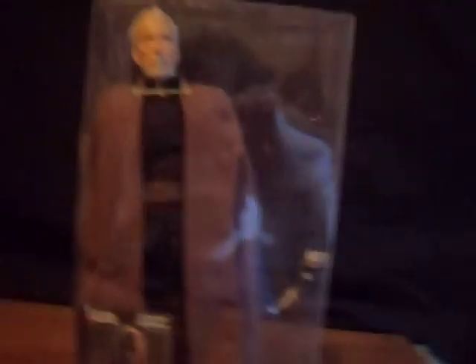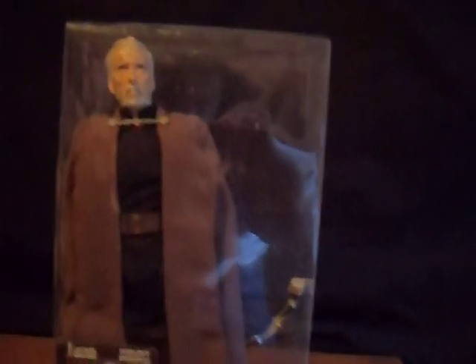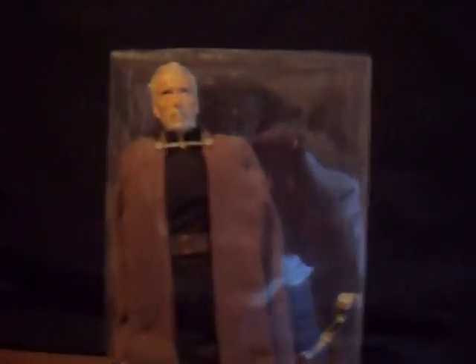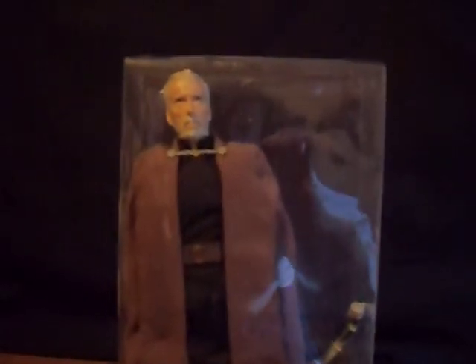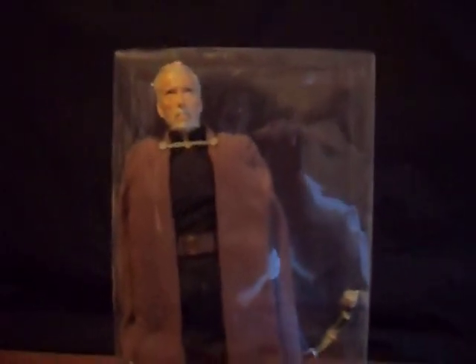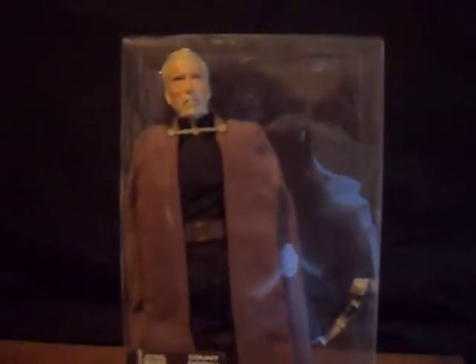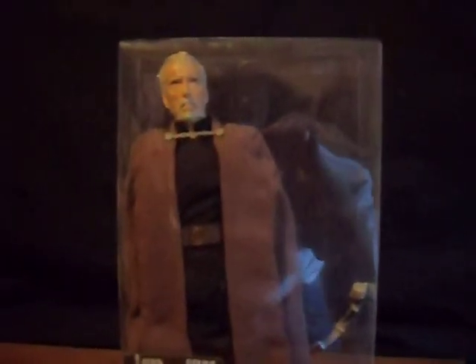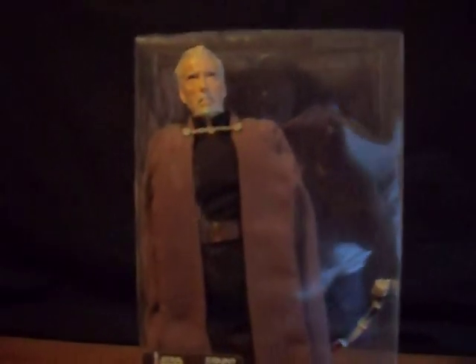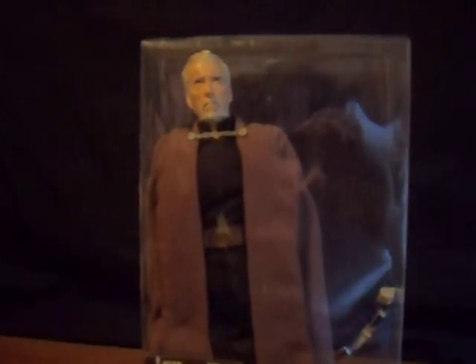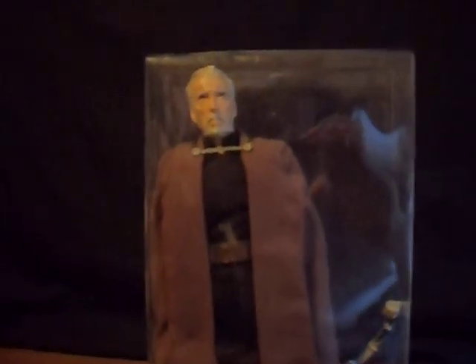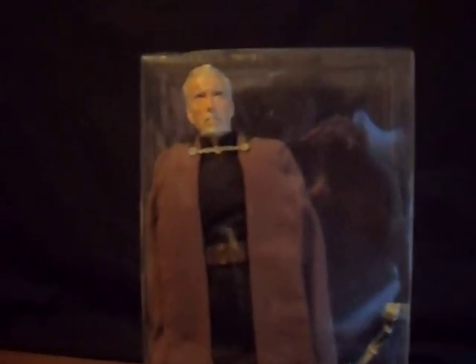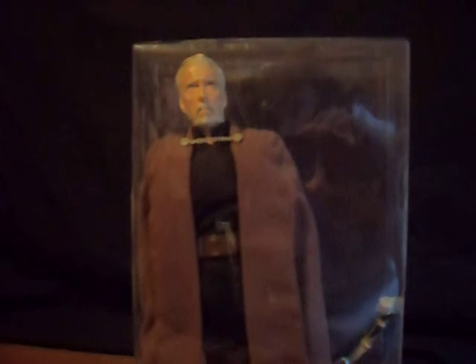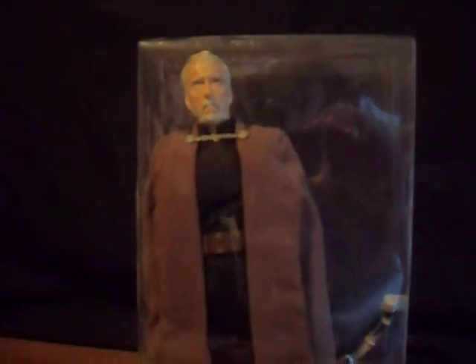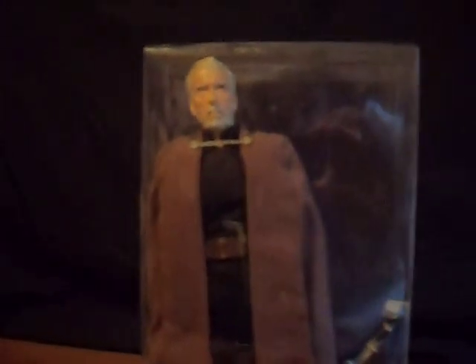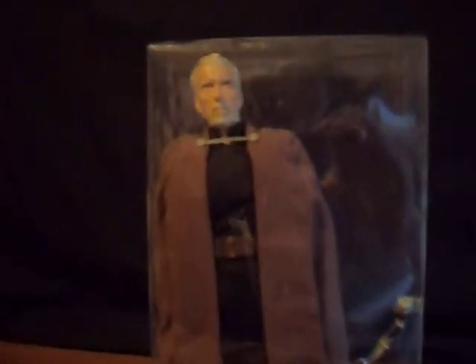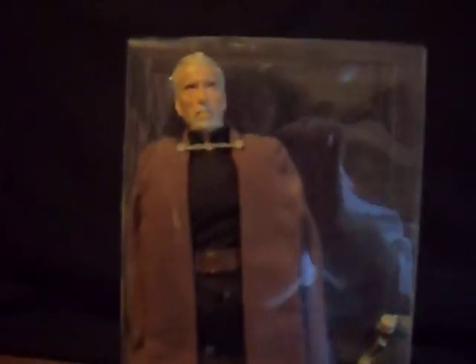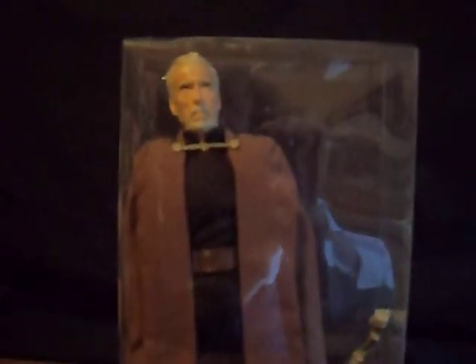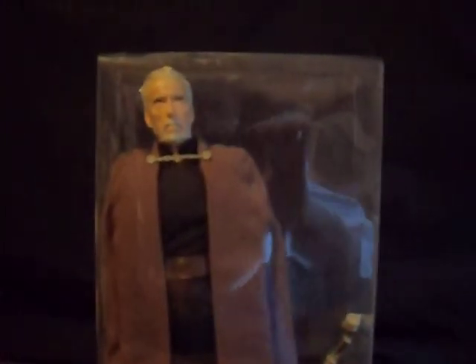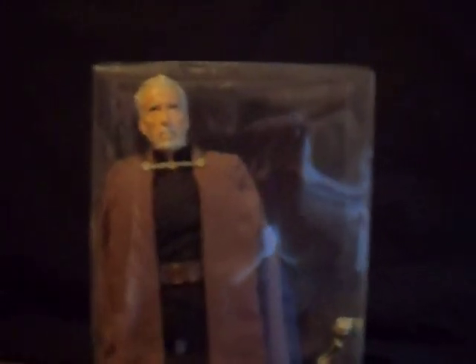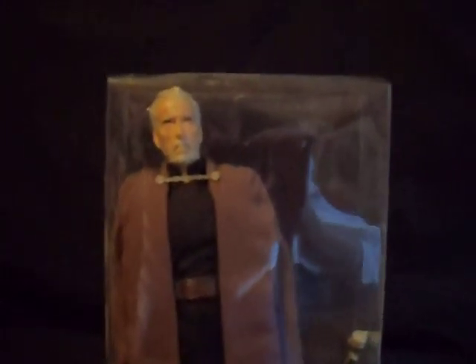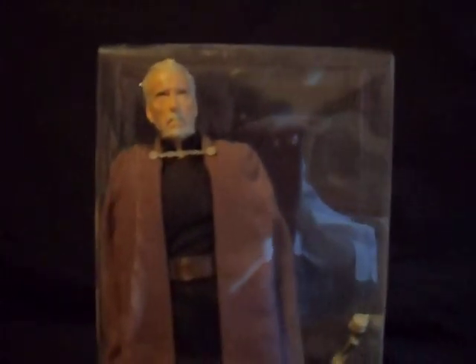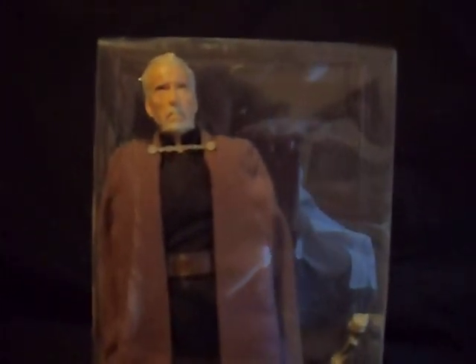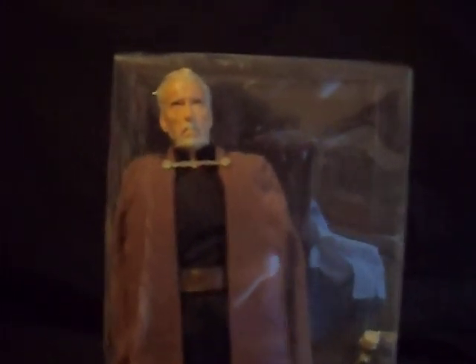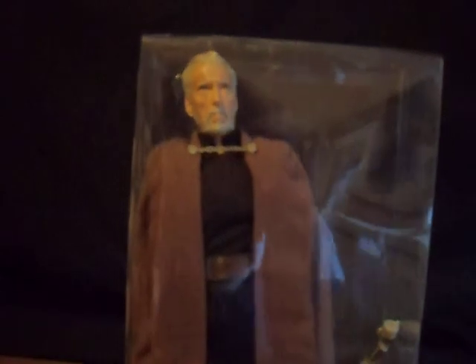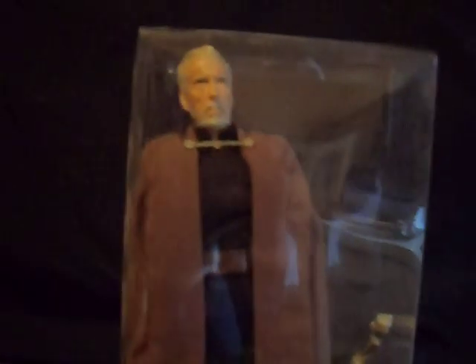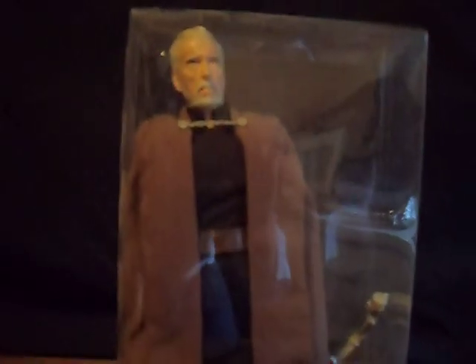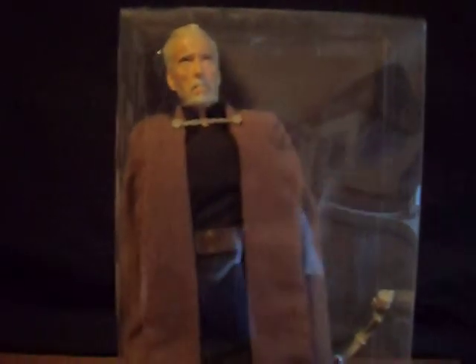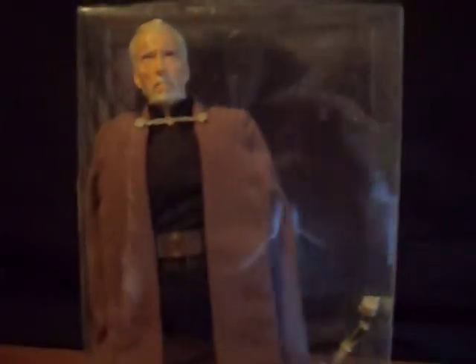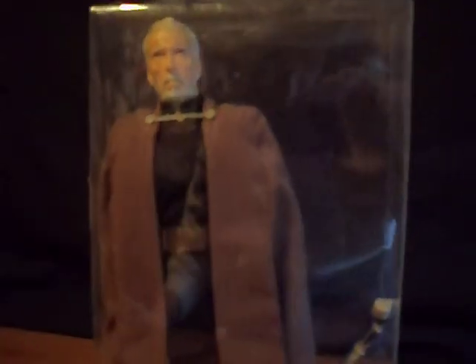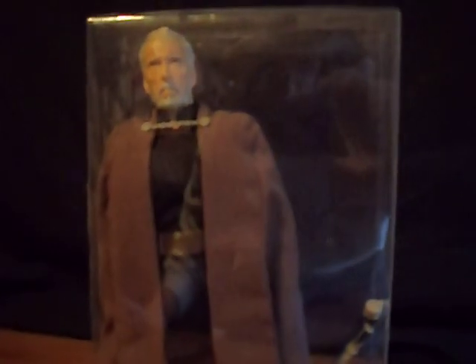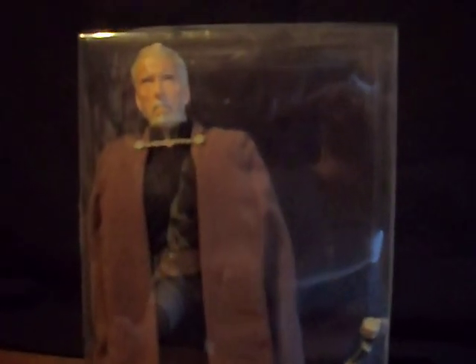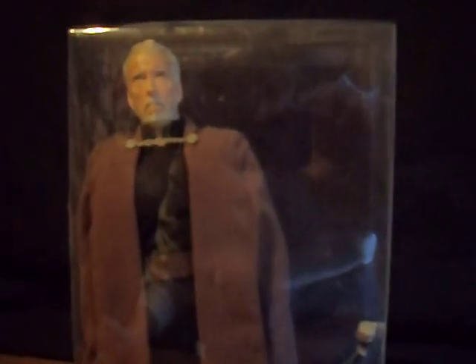Hello my friends, this is old Mr. Joker here doing a review on Count Dooku, made by Hasbro from 2002.